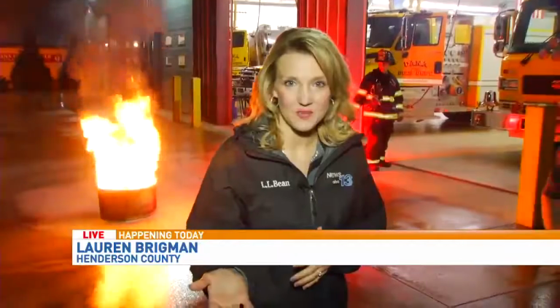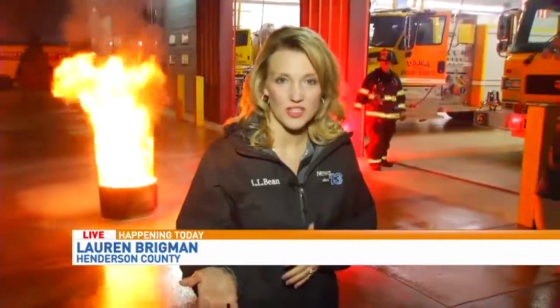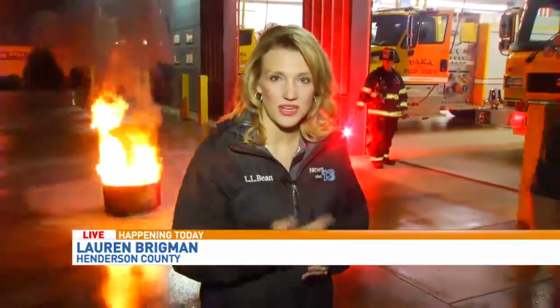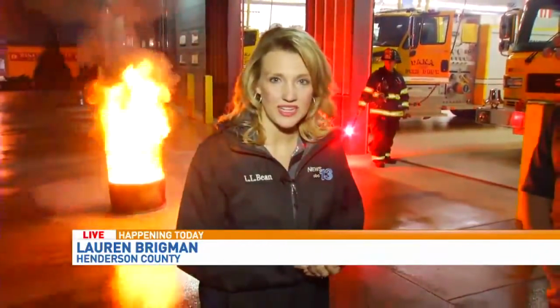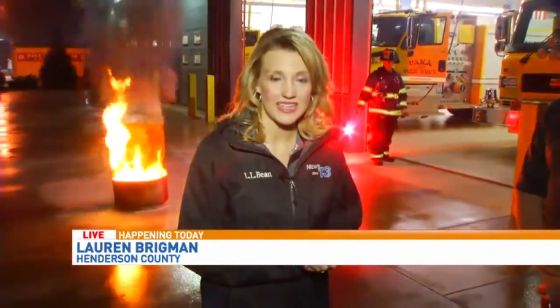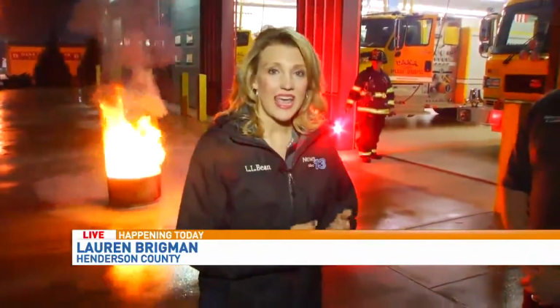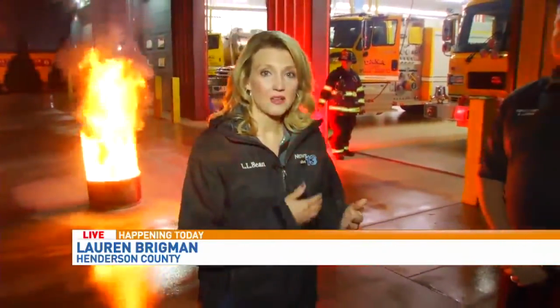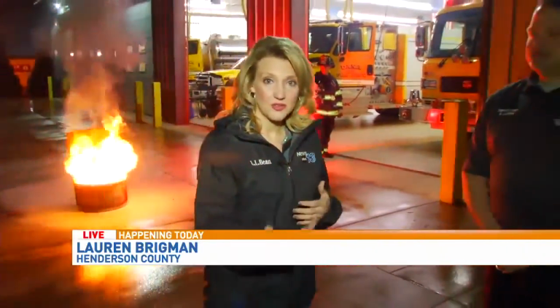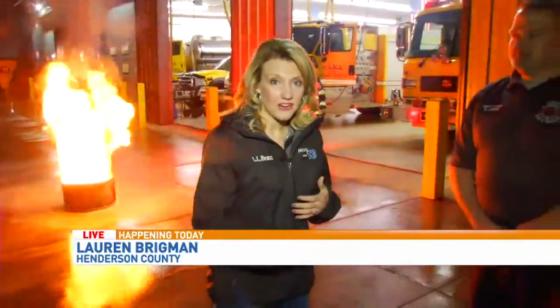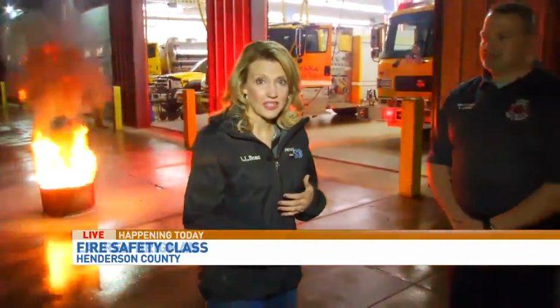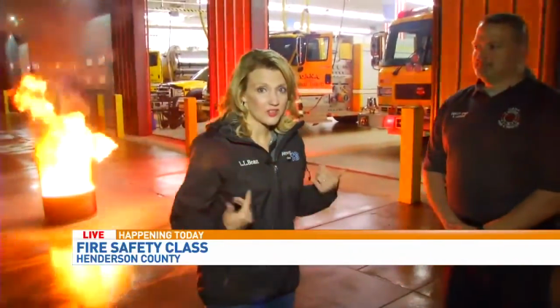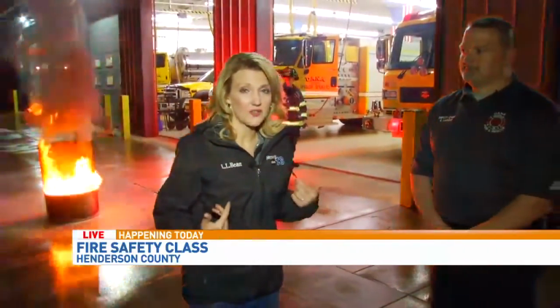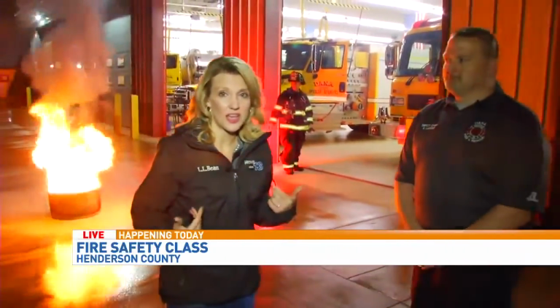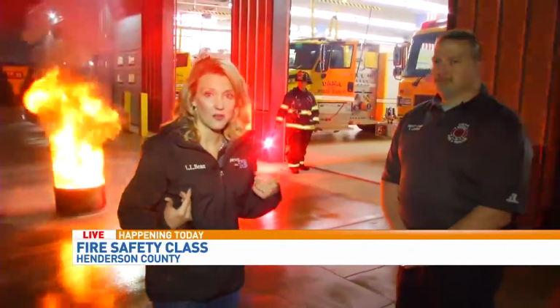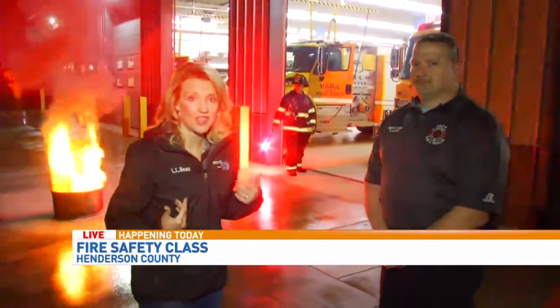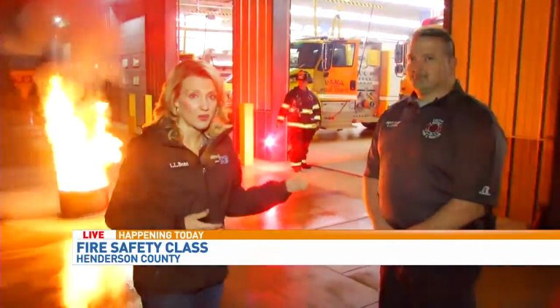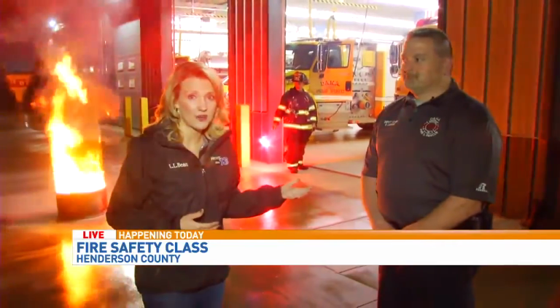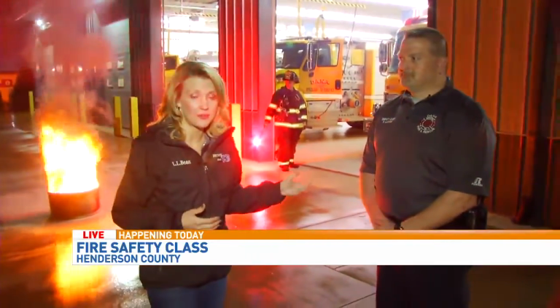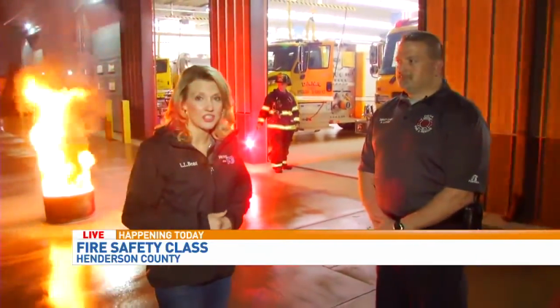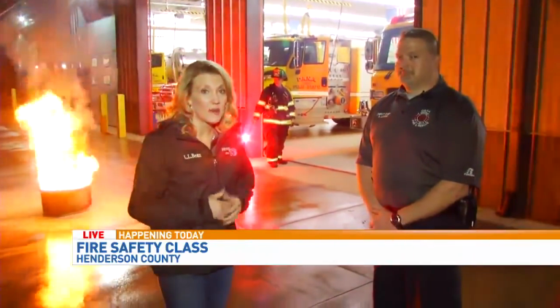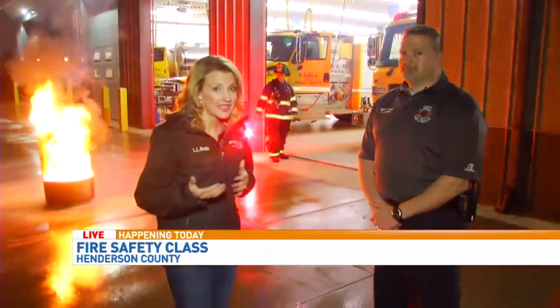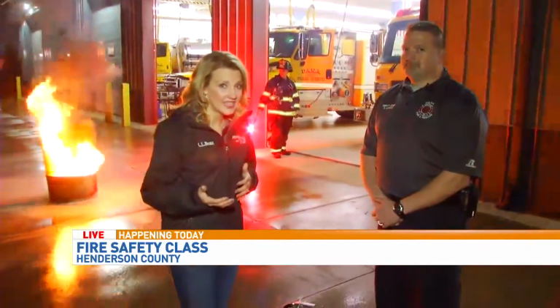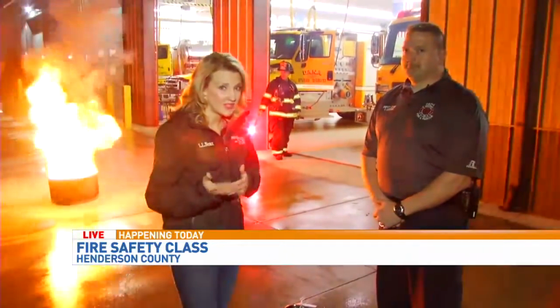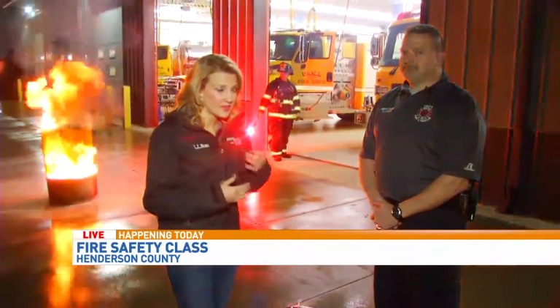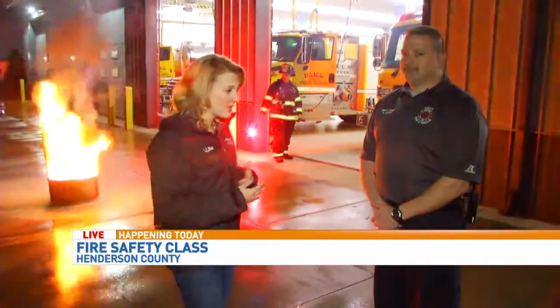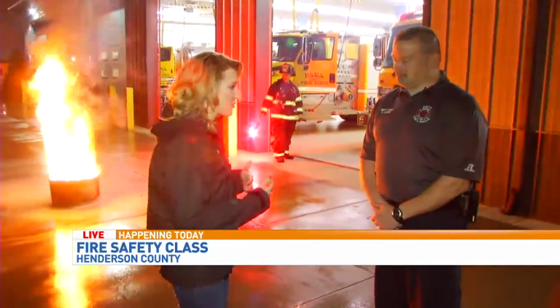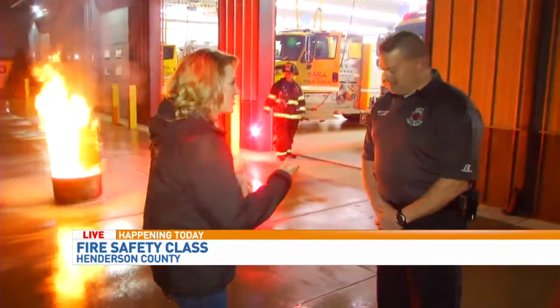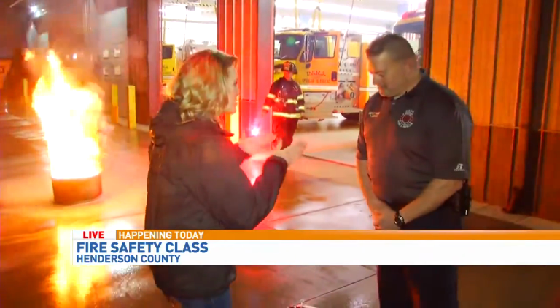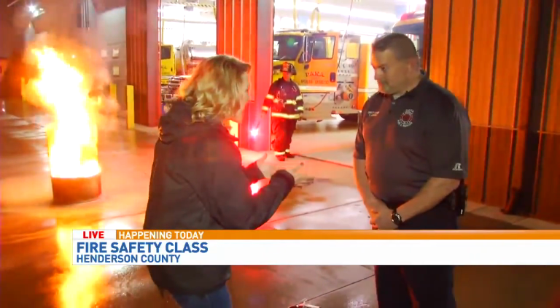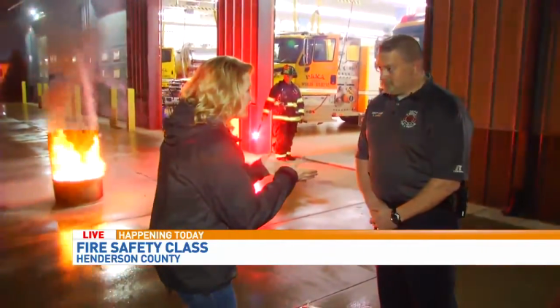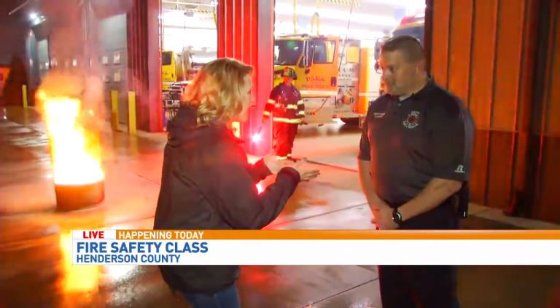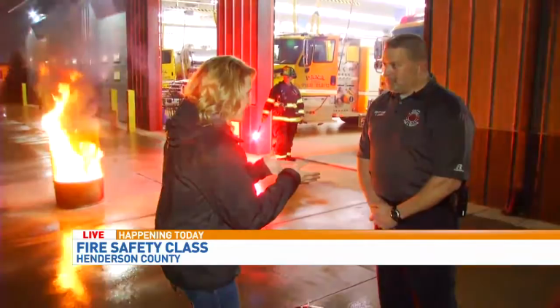This morning we're getting a lesson in how to use a fire extinguisher. This is the first time for myself, and we're talking with Deputy Chief Ben Lanning who's giving me the run-through. You guys use the PASS method, right?